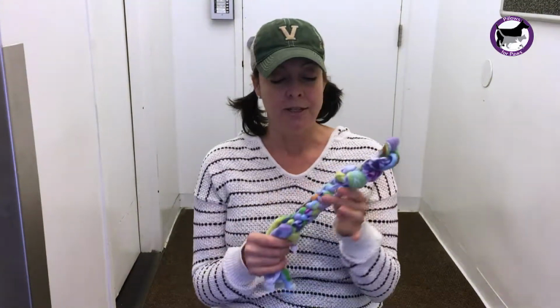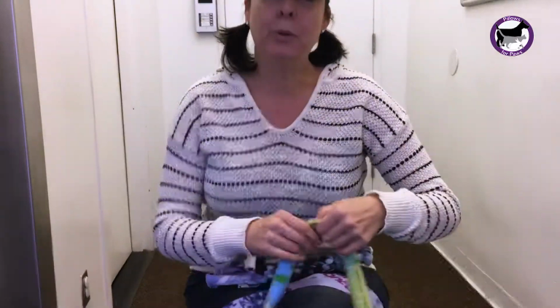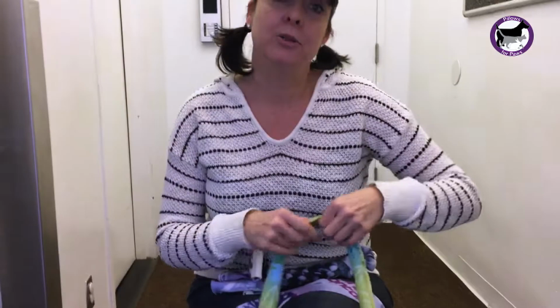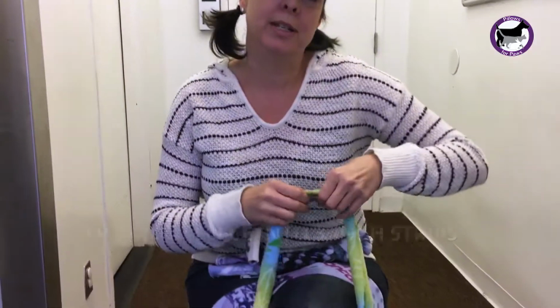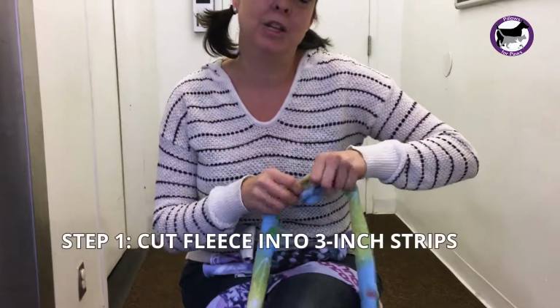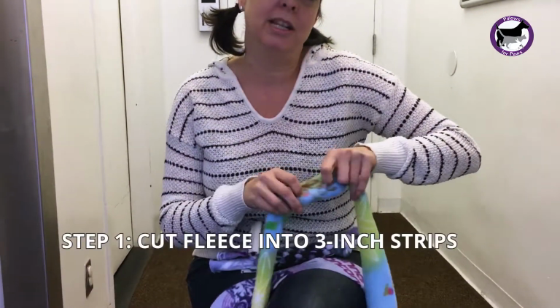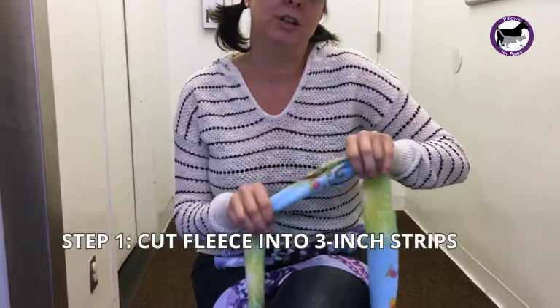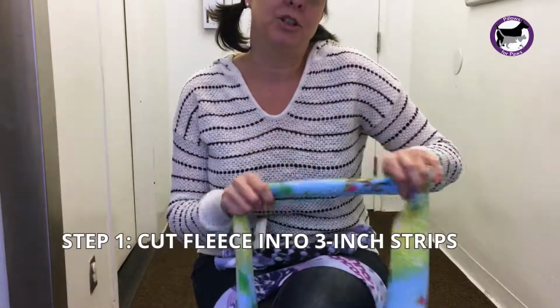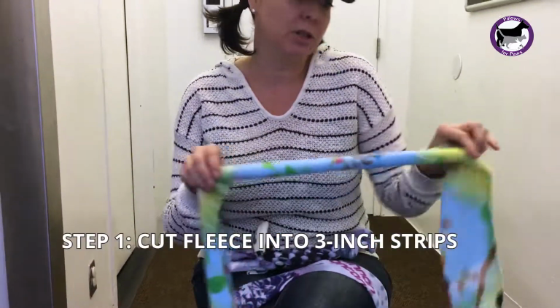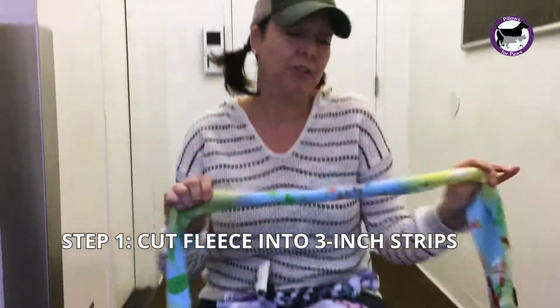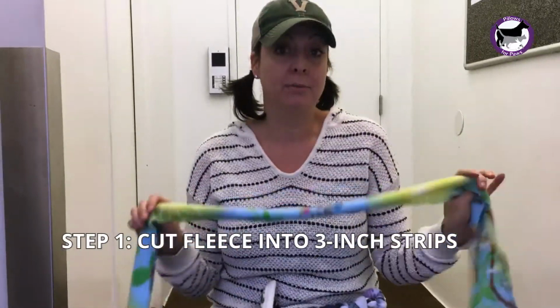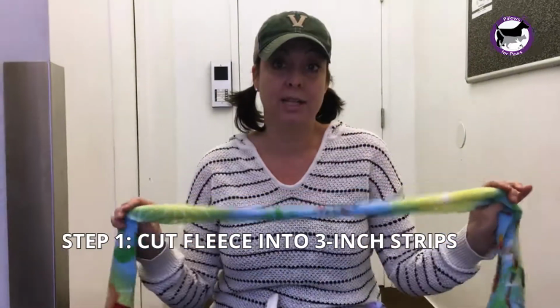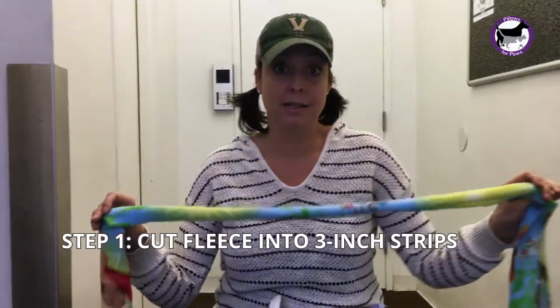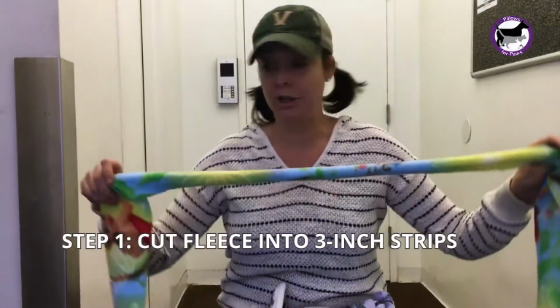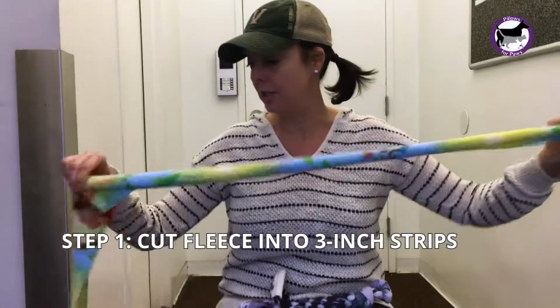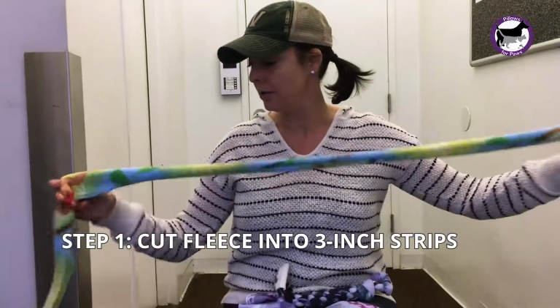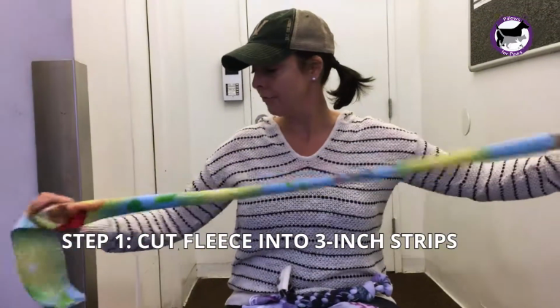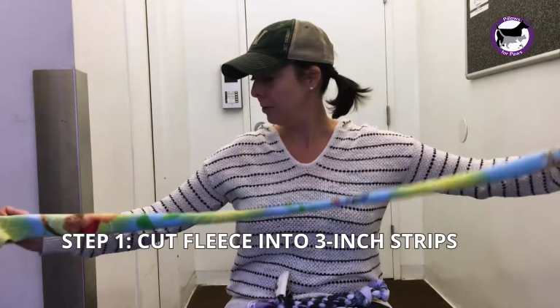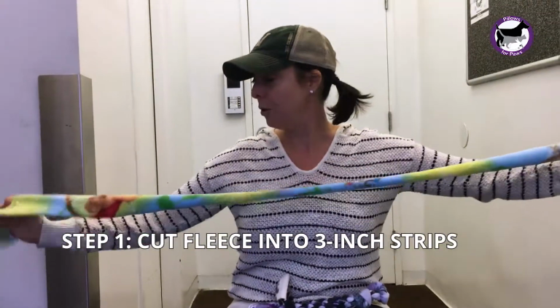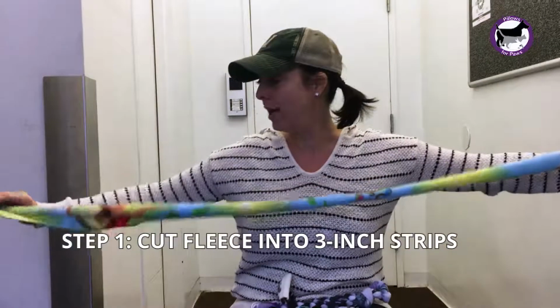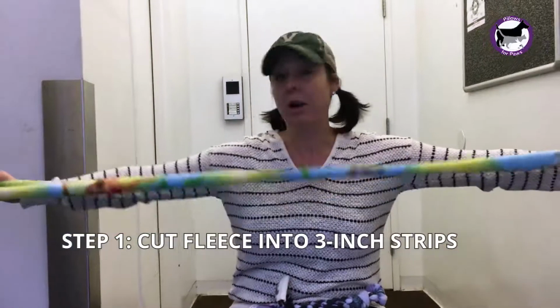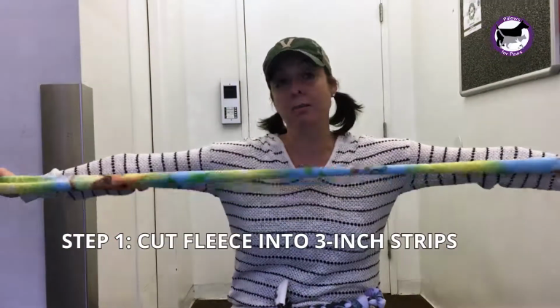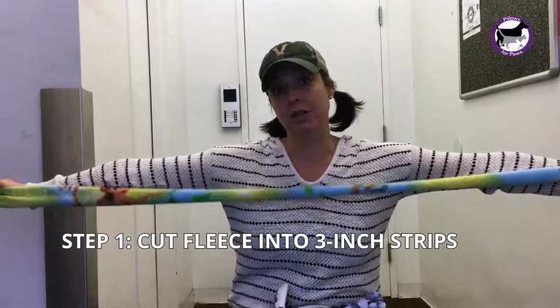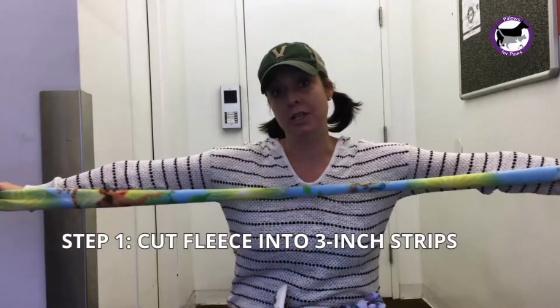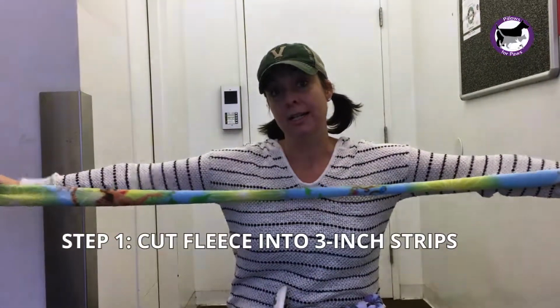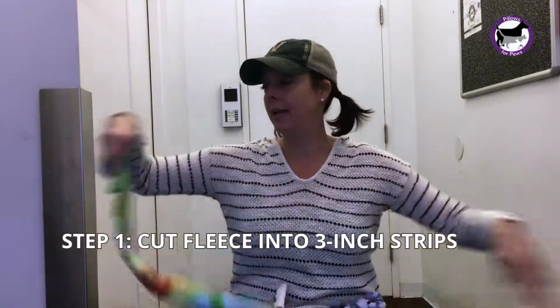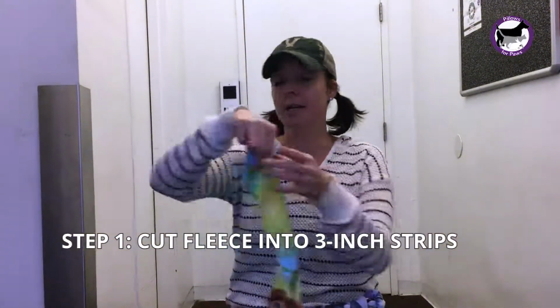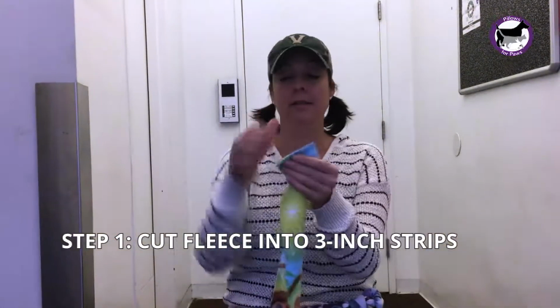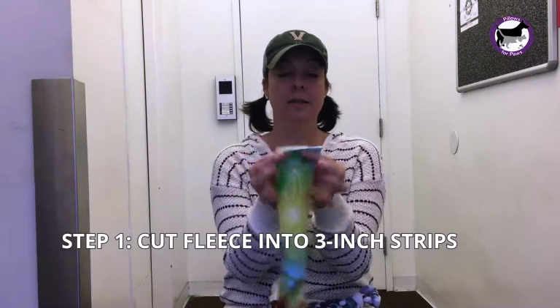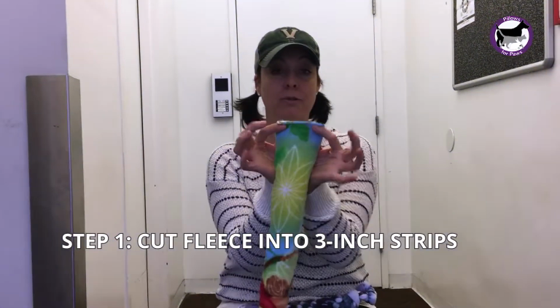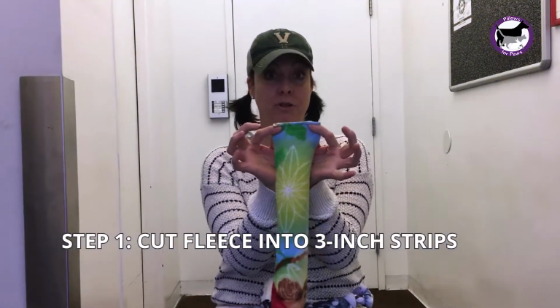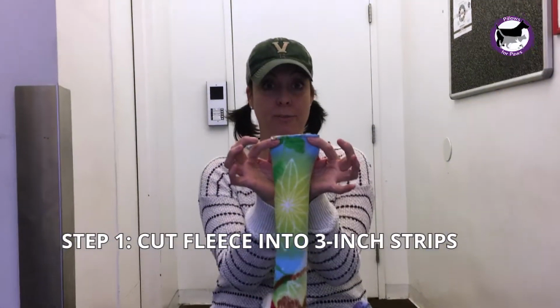First, what you want to do is take your material, which is usually fleece — the easiest for us to use. You want to take the widest part of the material and cut it into three-inch strips.